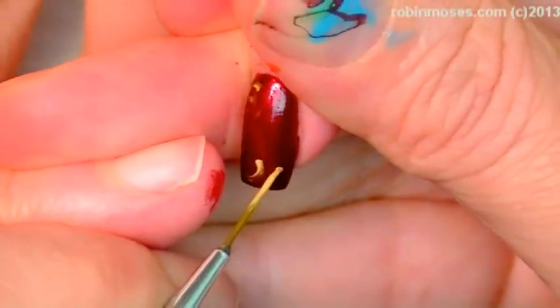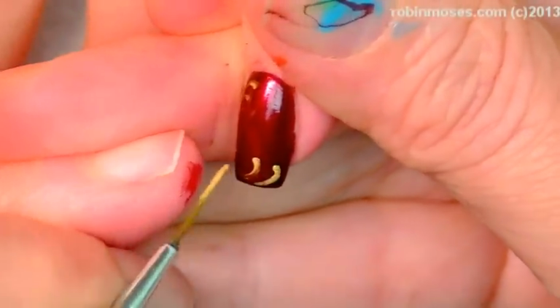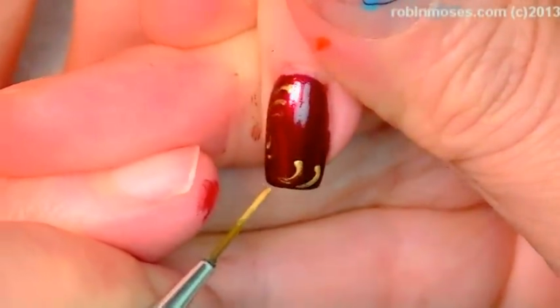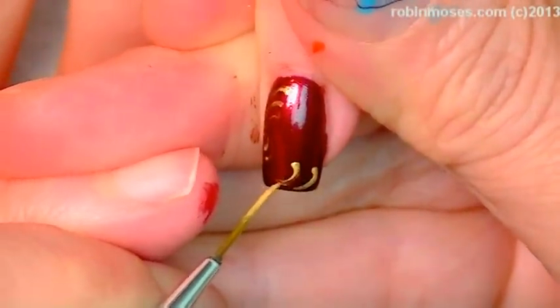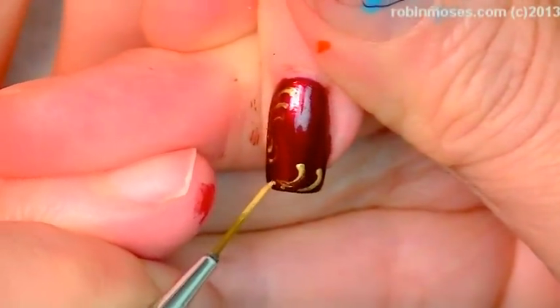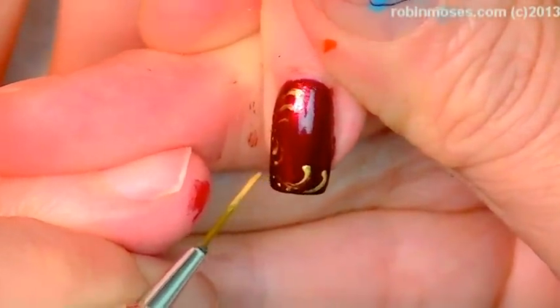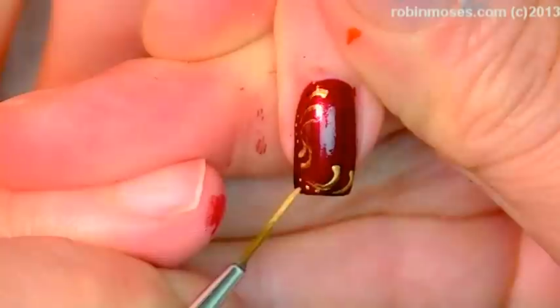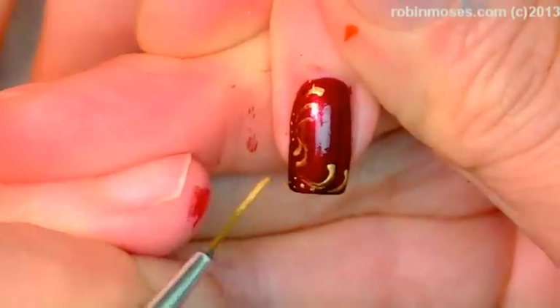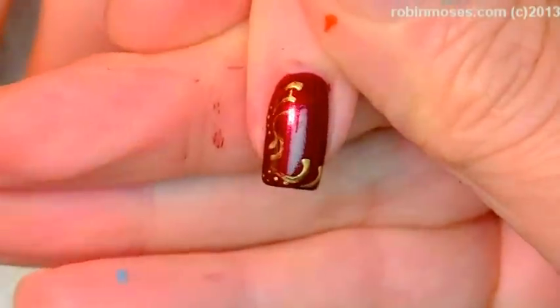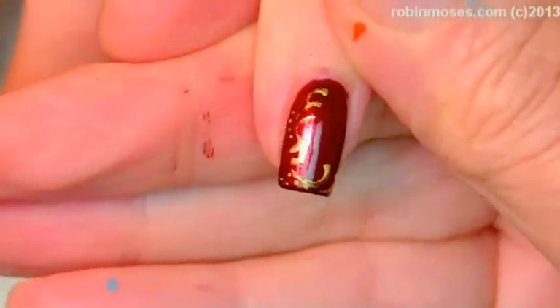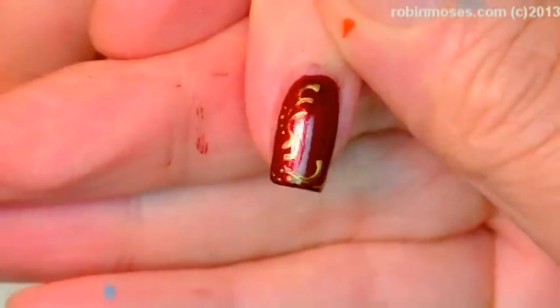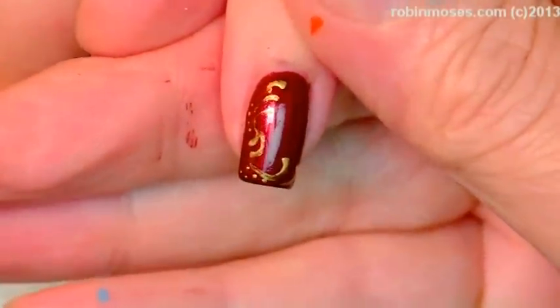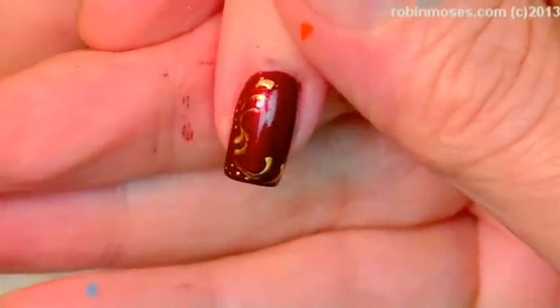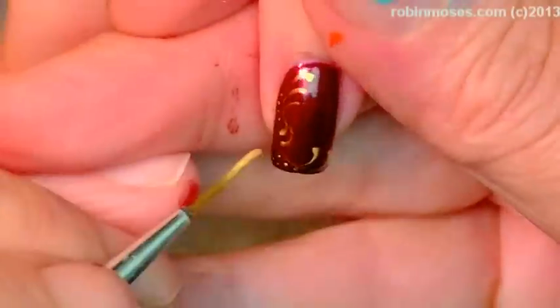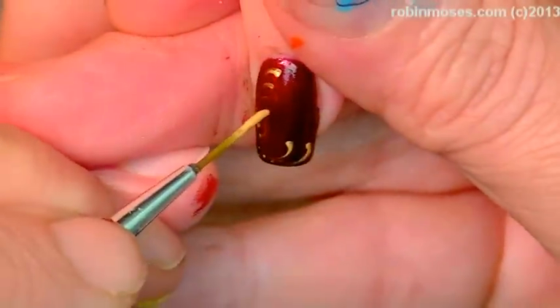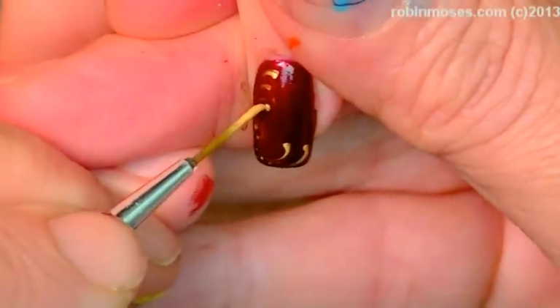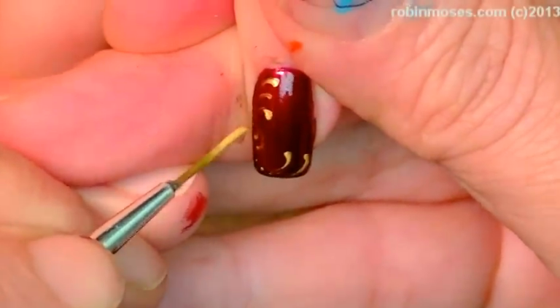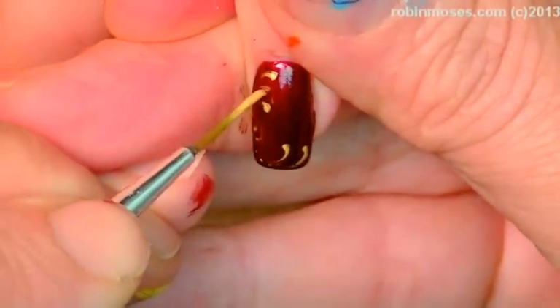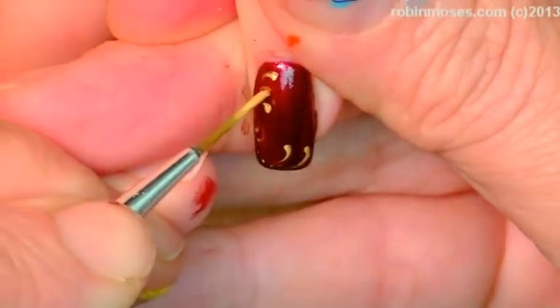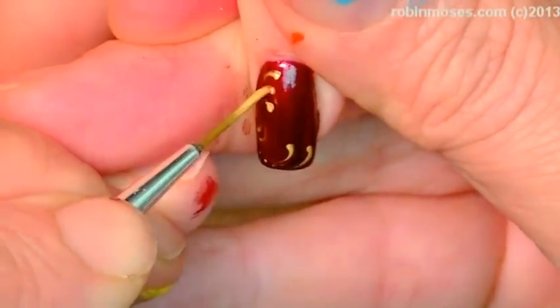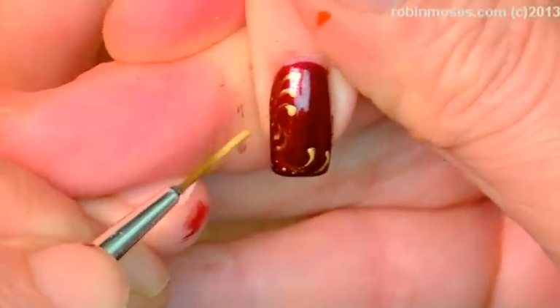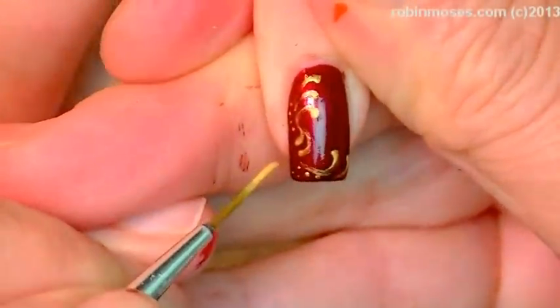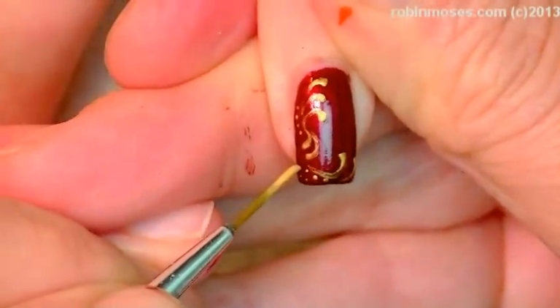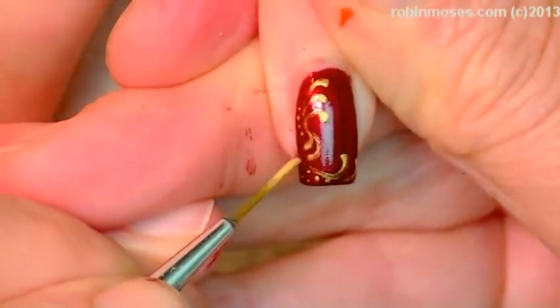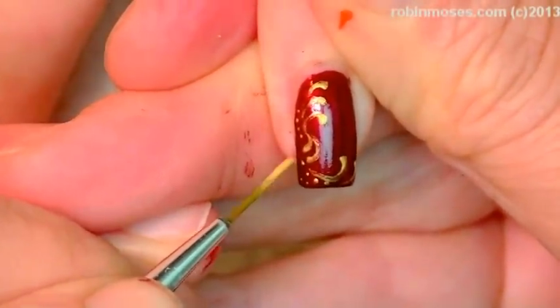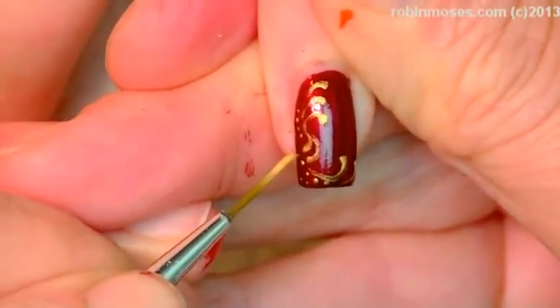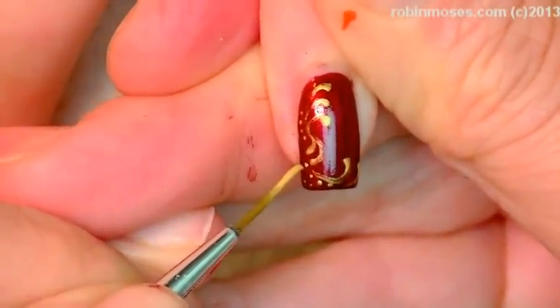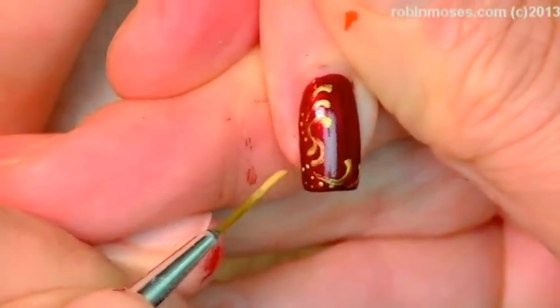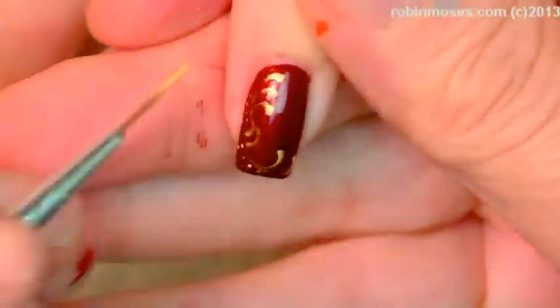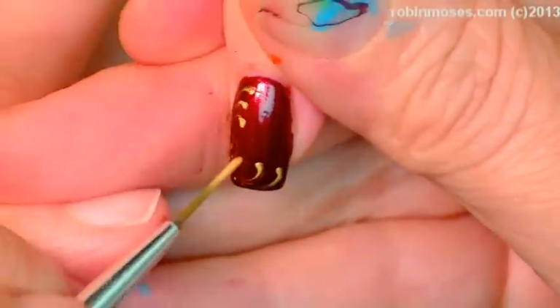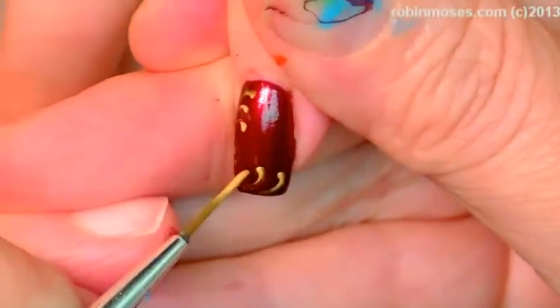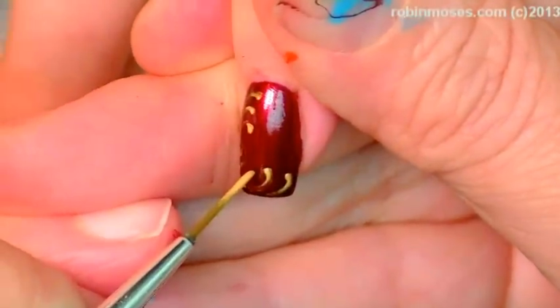We're going to go like this — do little dots. Hope that's in frame. You're doing it on the tiniest nail too. I know — well, whatever, I like a challenge.